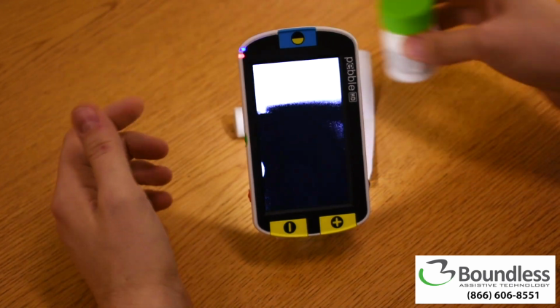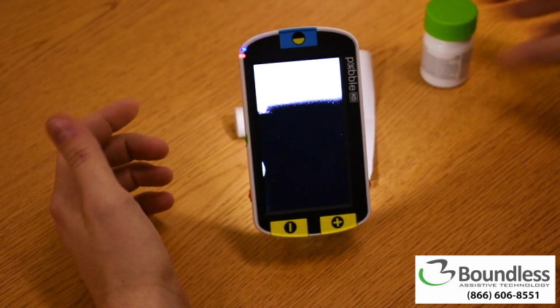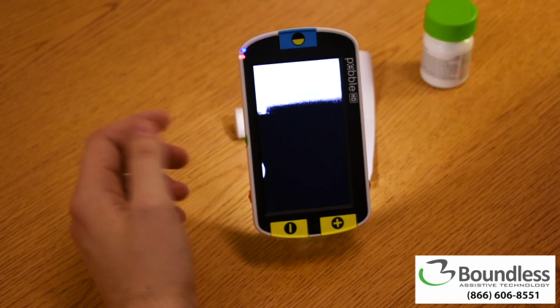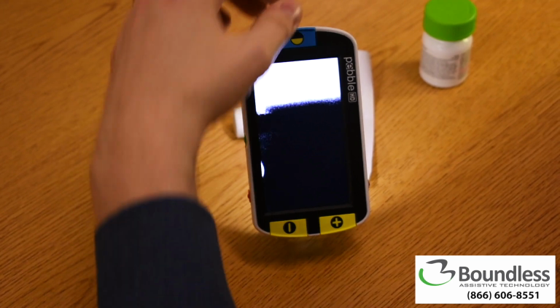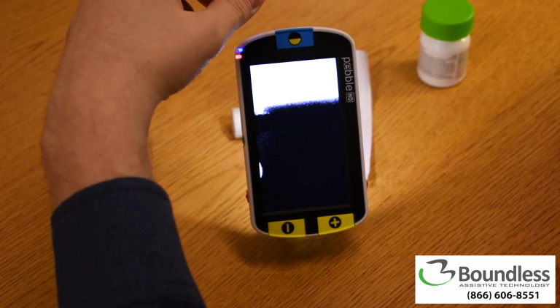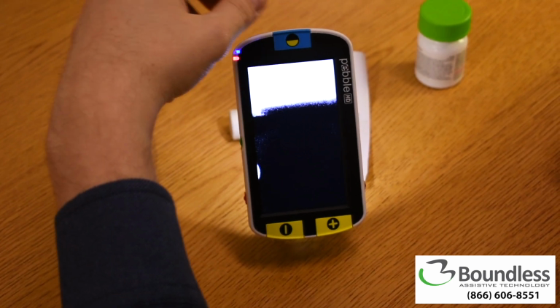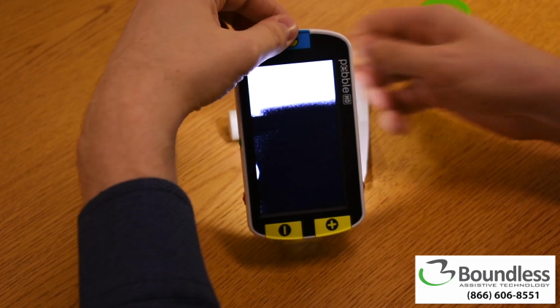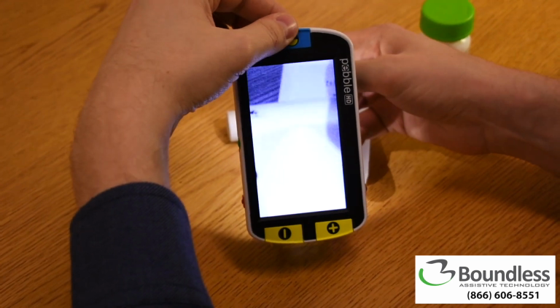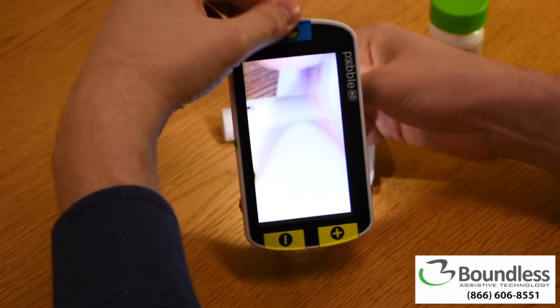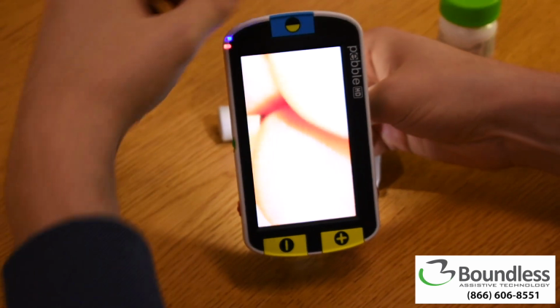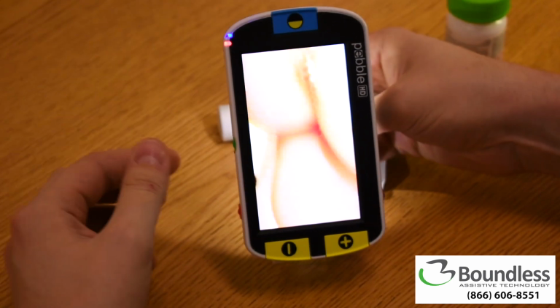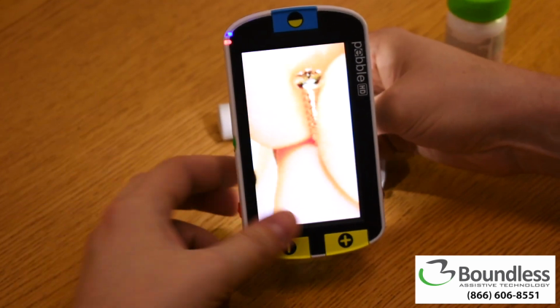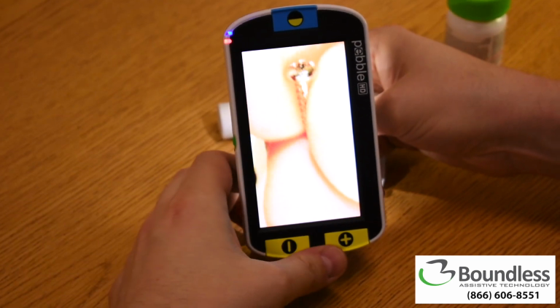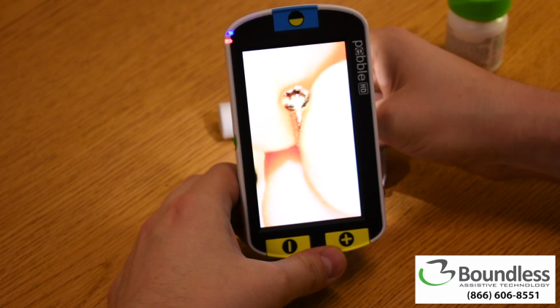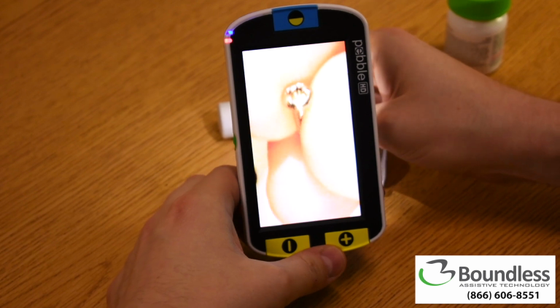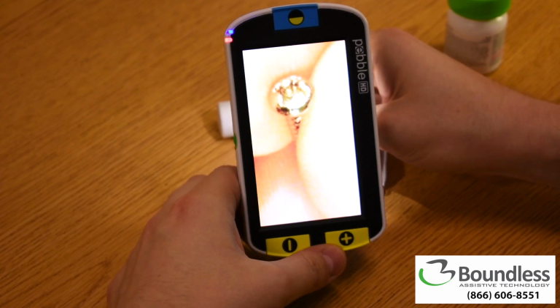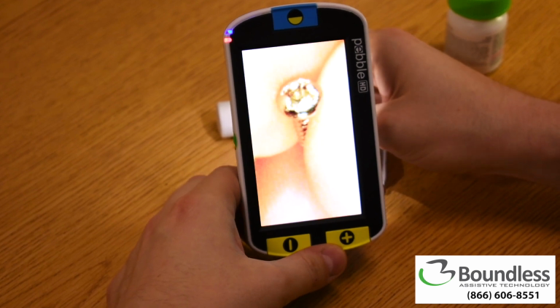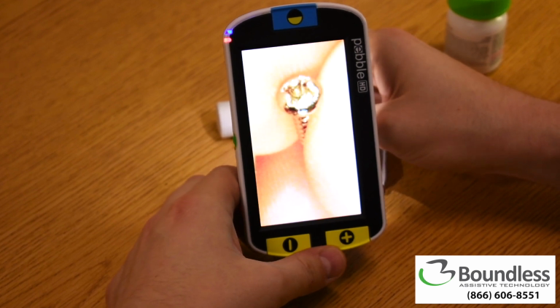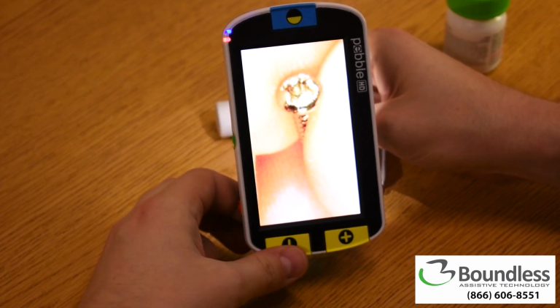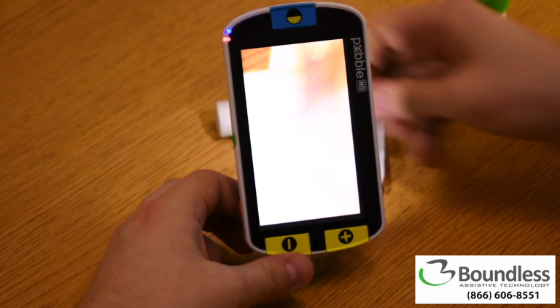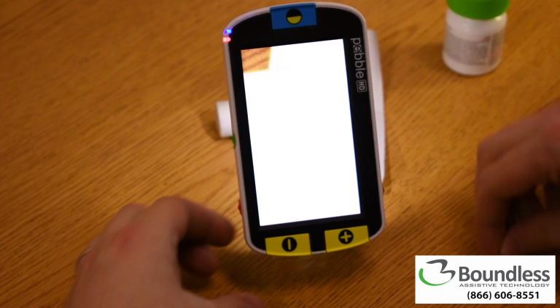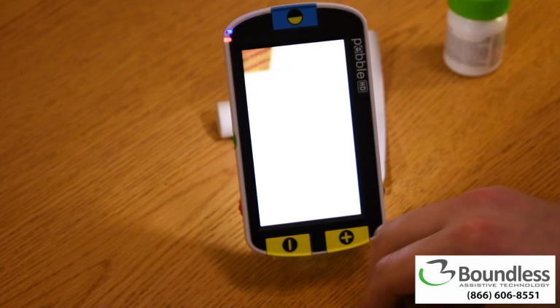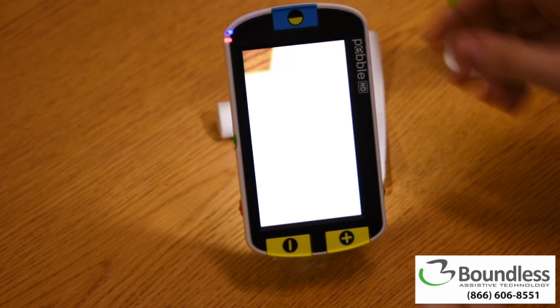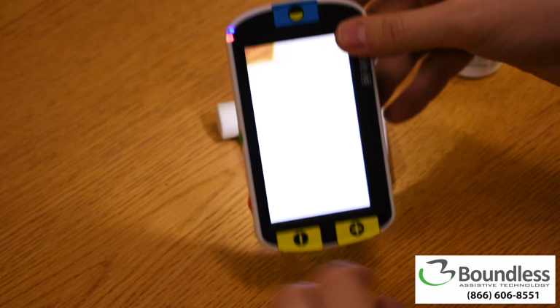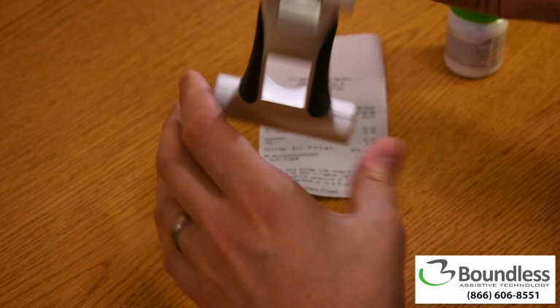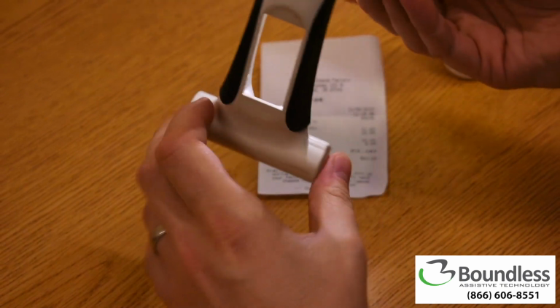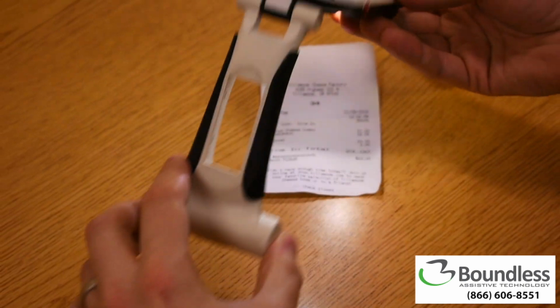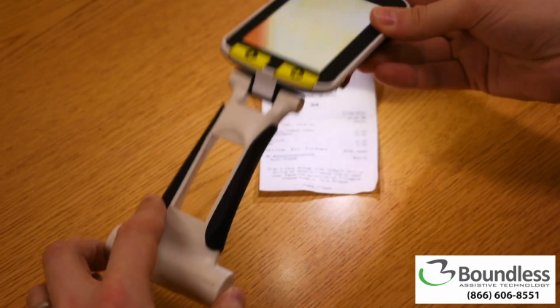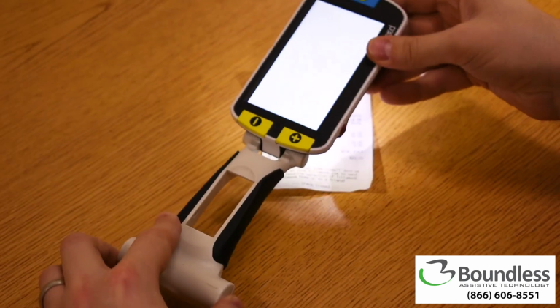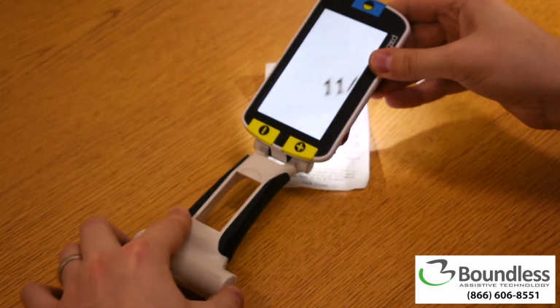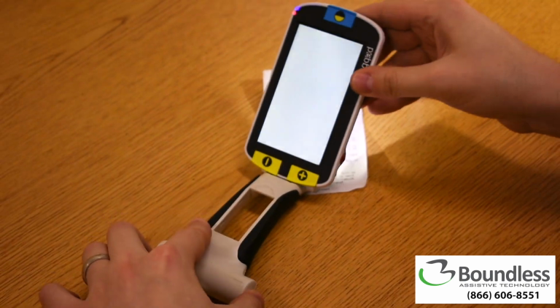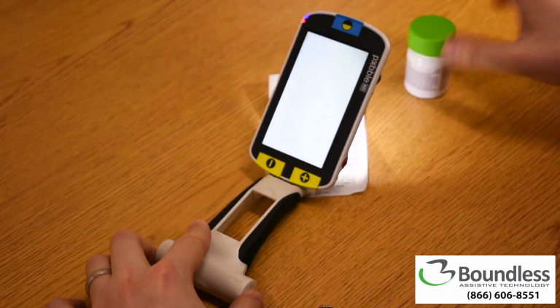You could also use this to take a look at smaller objects that require a little bit more dexterity. Alternatively, signing checks can be simplified by tilting the stand like this.